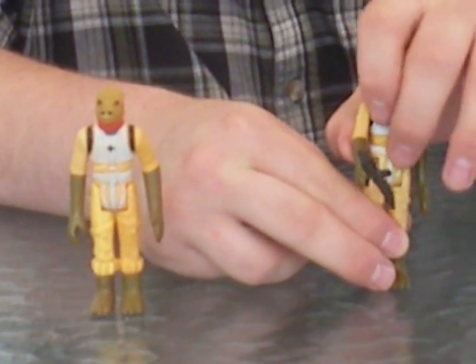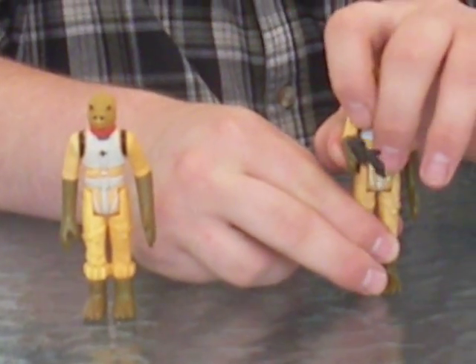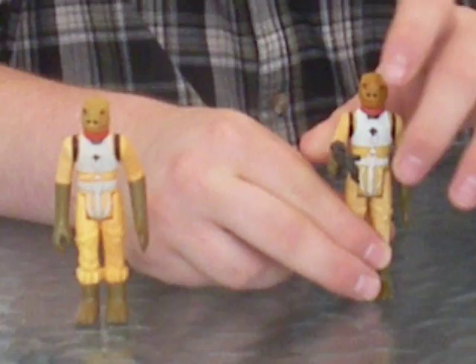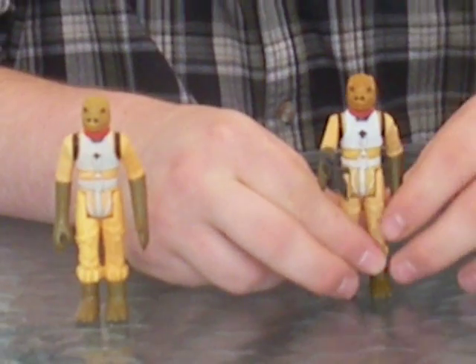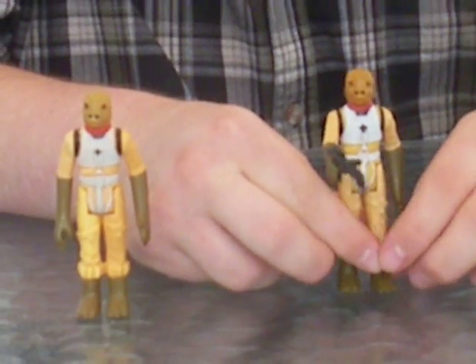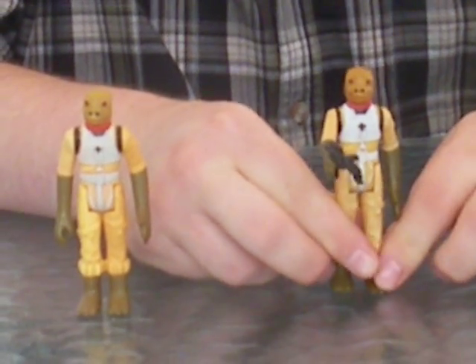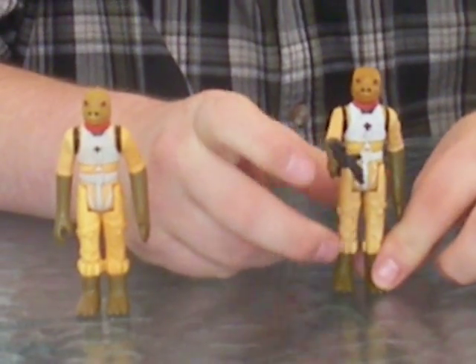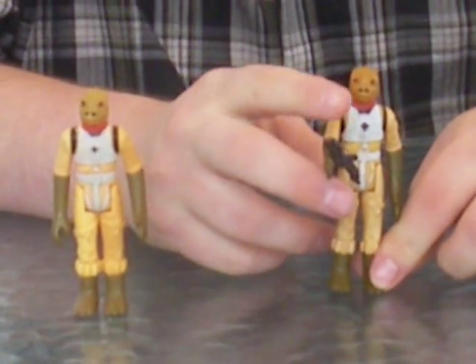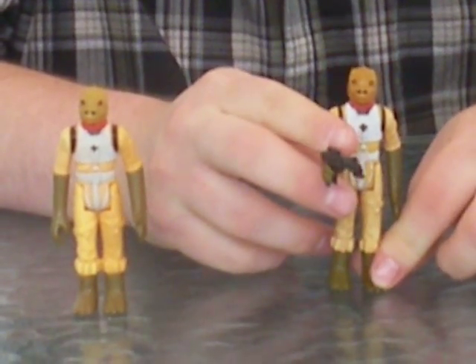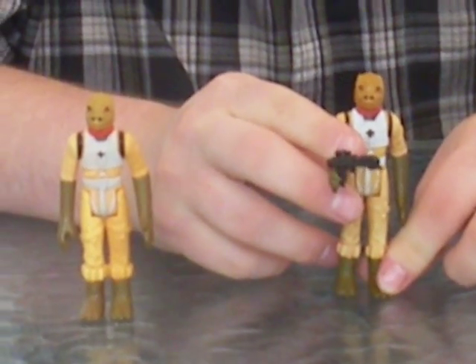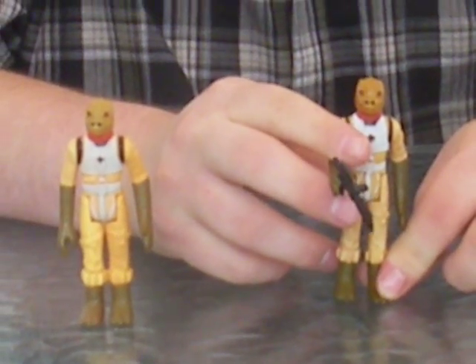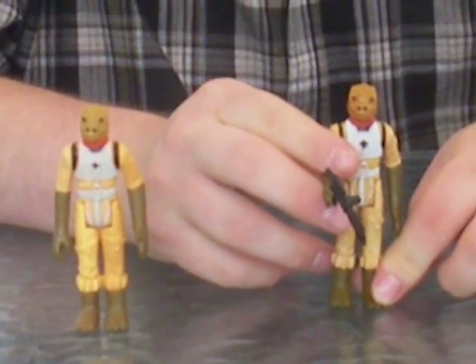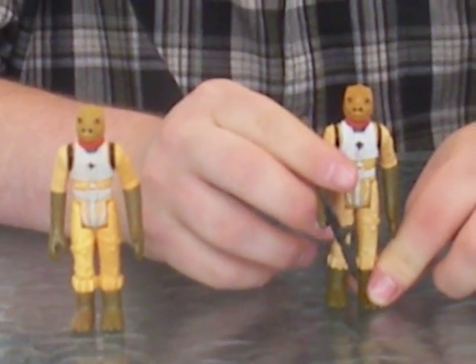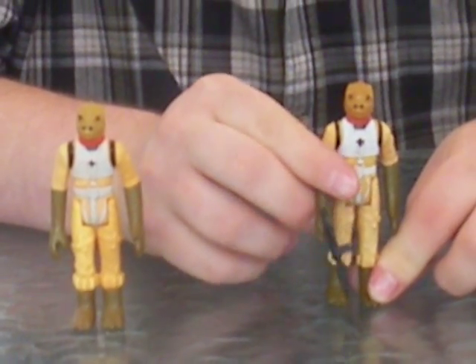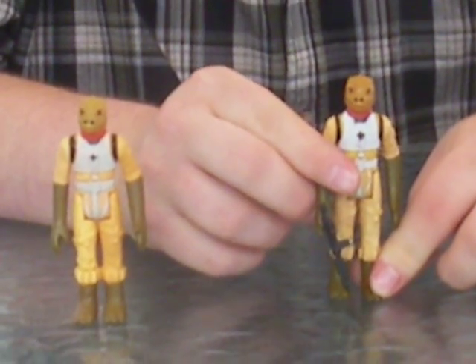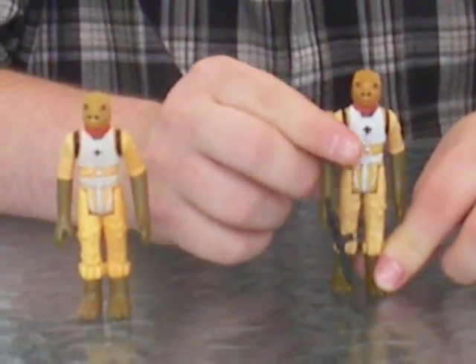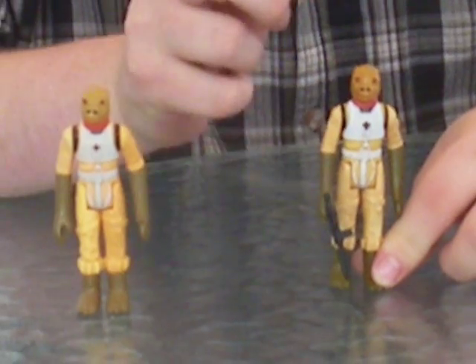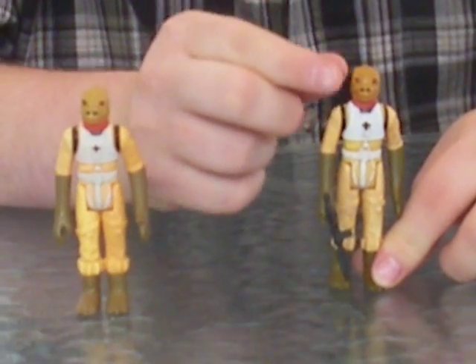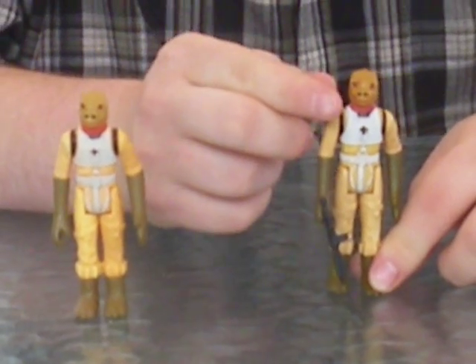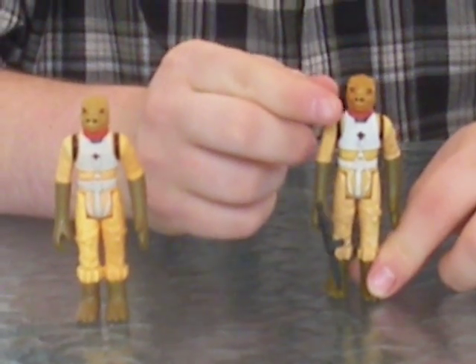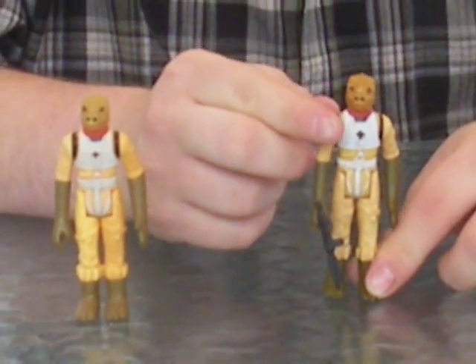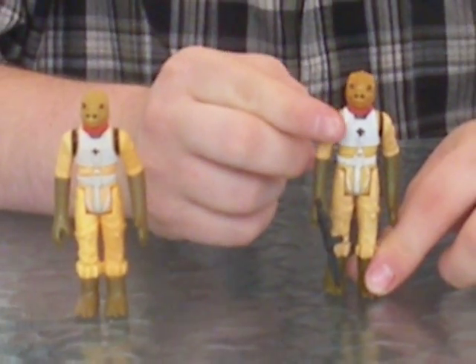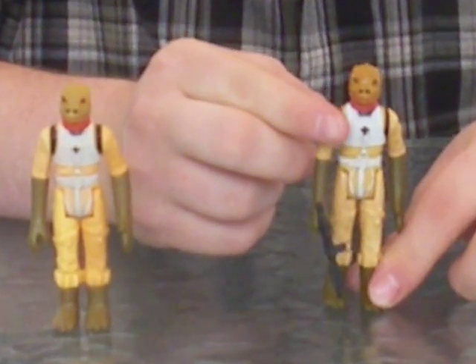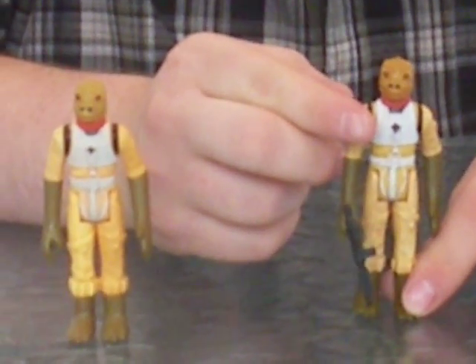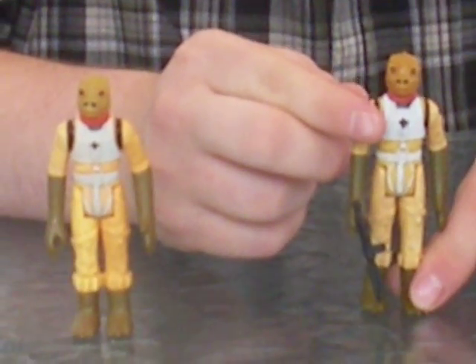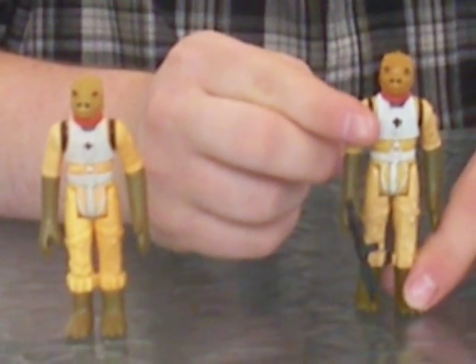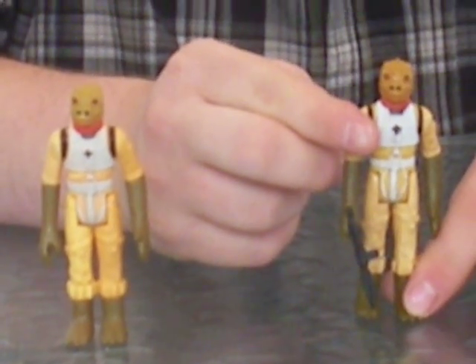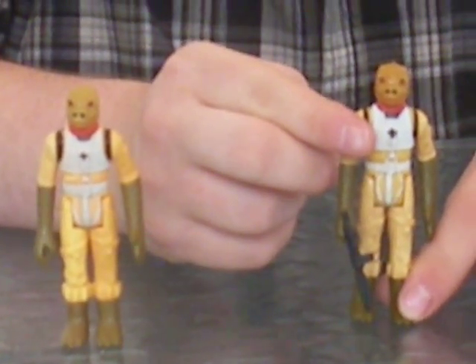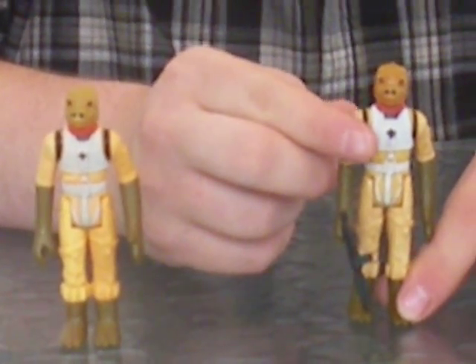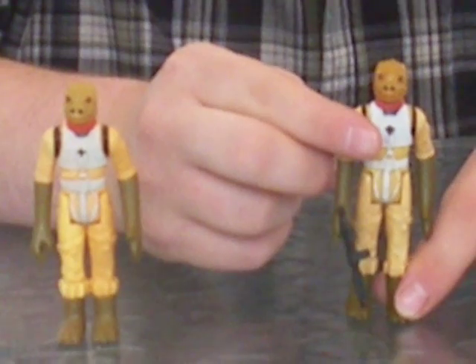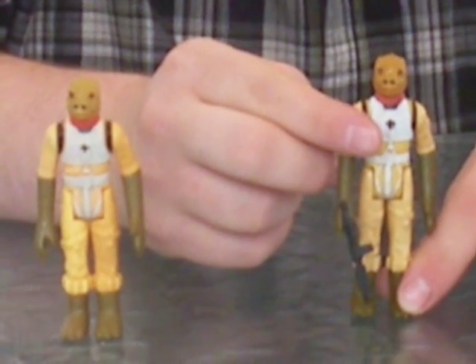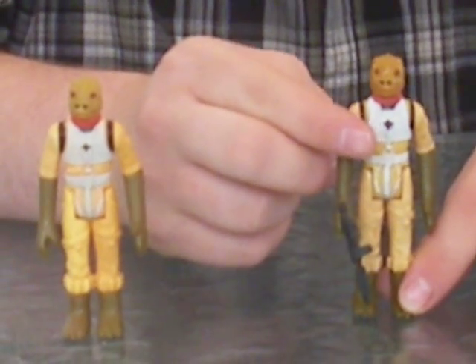An interesting fact about this figure is that Kenner didn't want to make Bossick look accurate to his screen portrayal because they figured it was too scary looking for the kids.